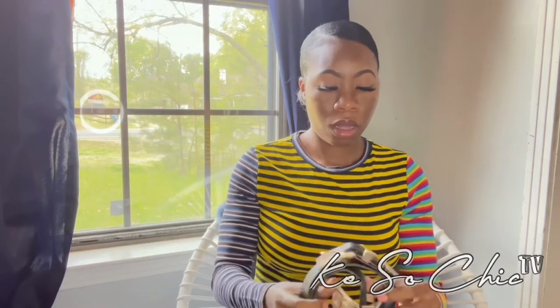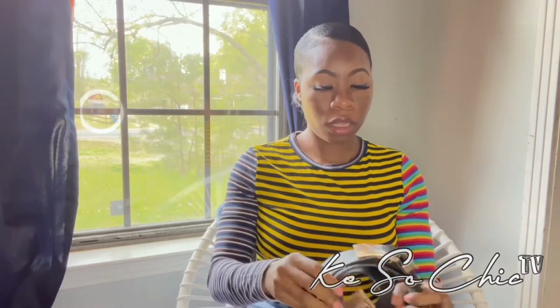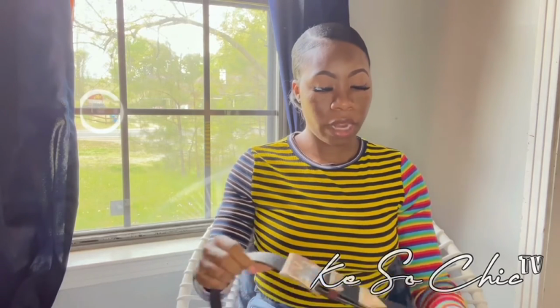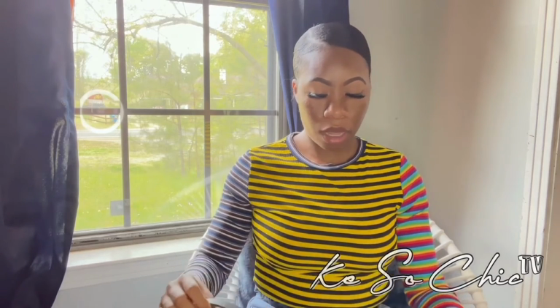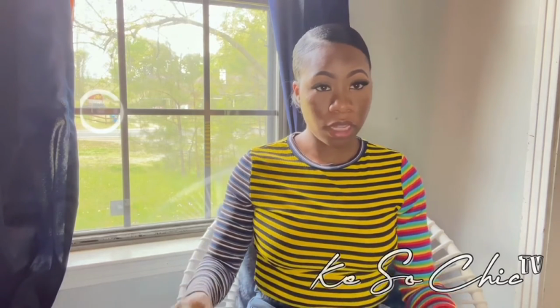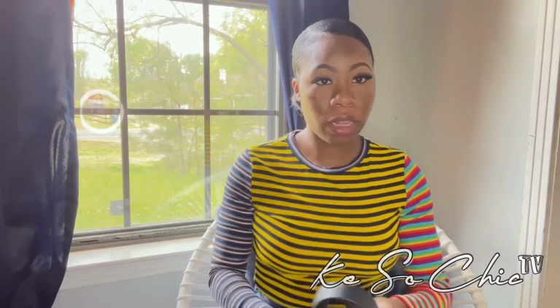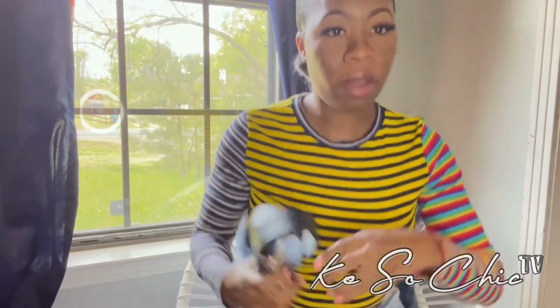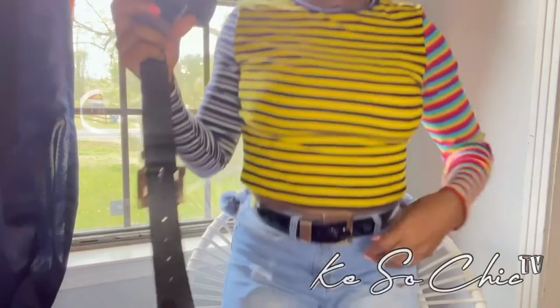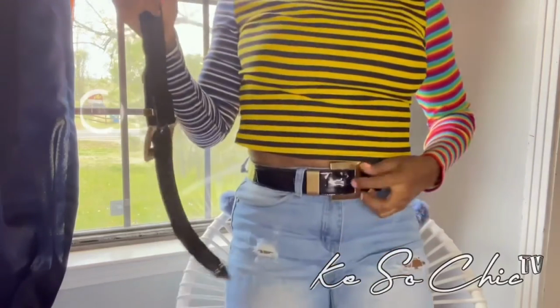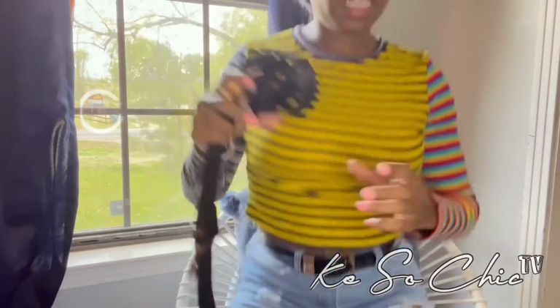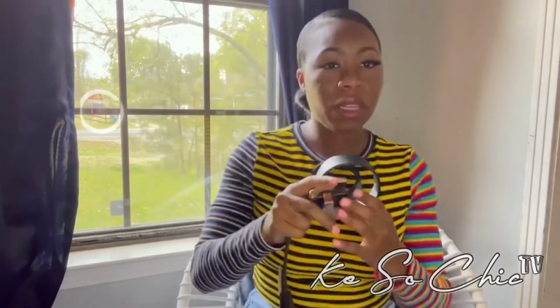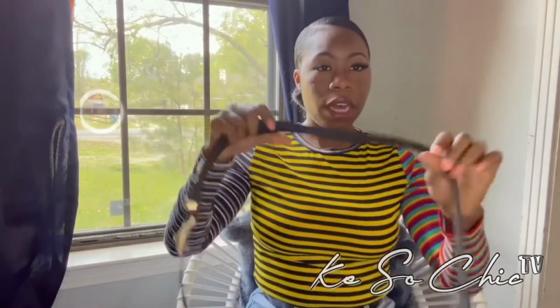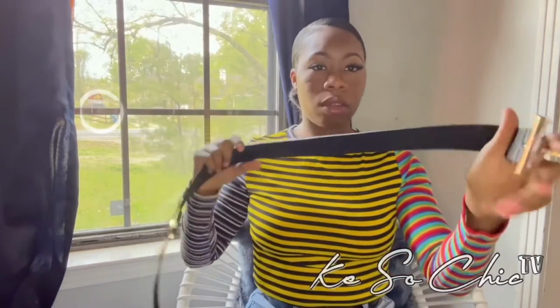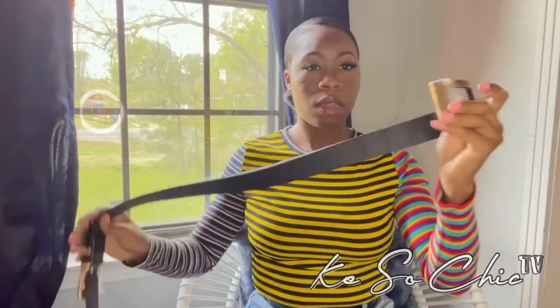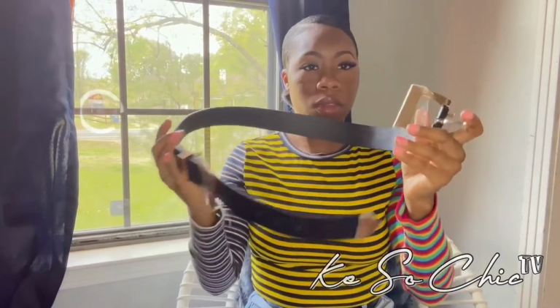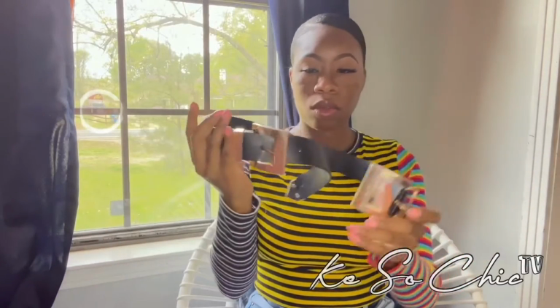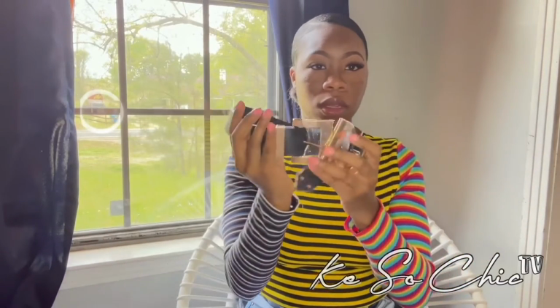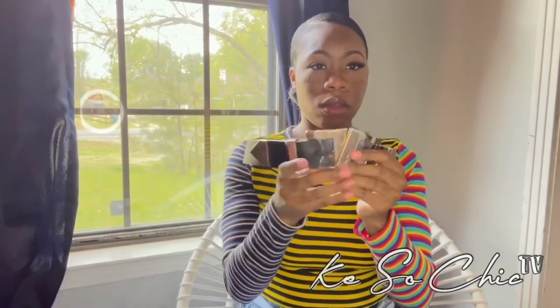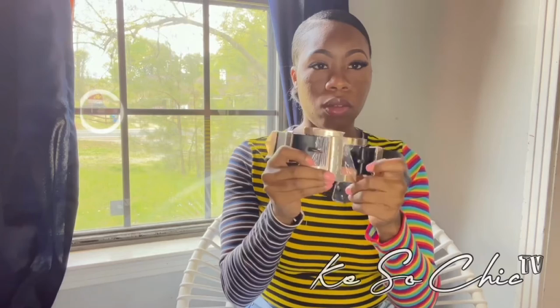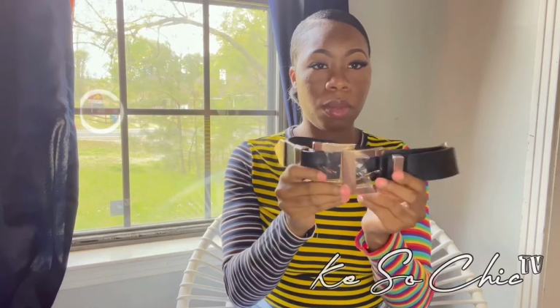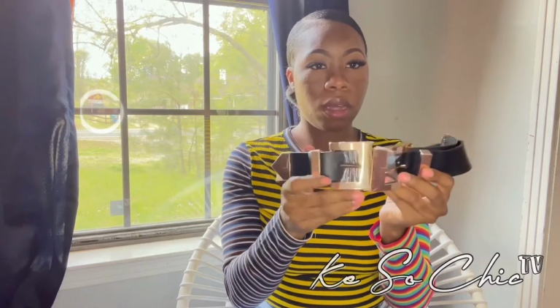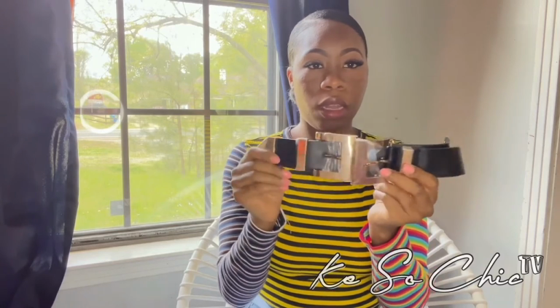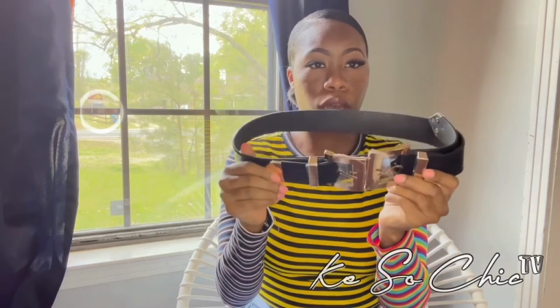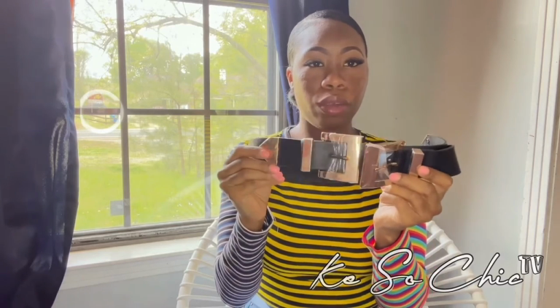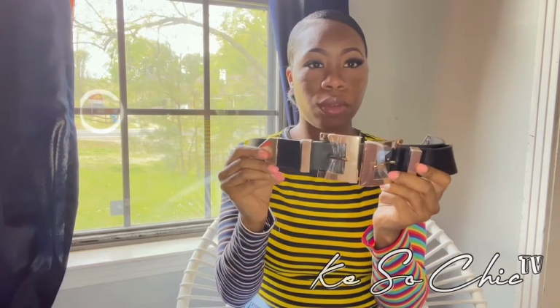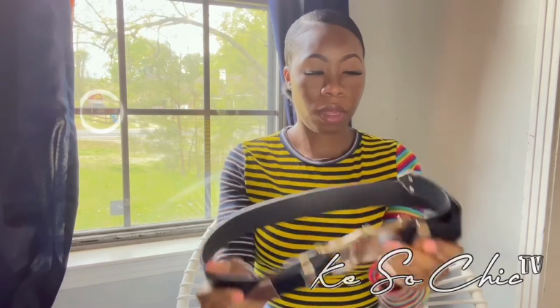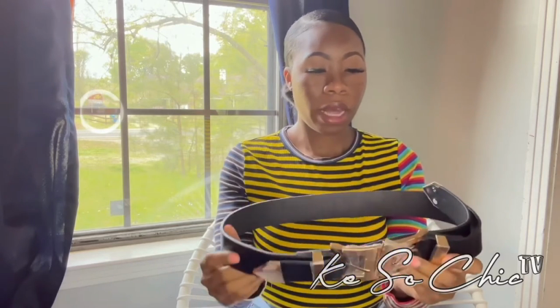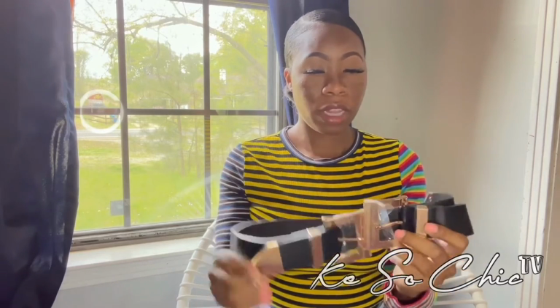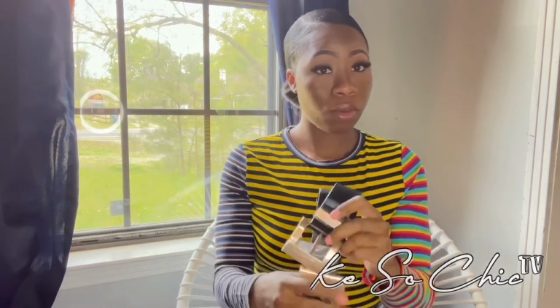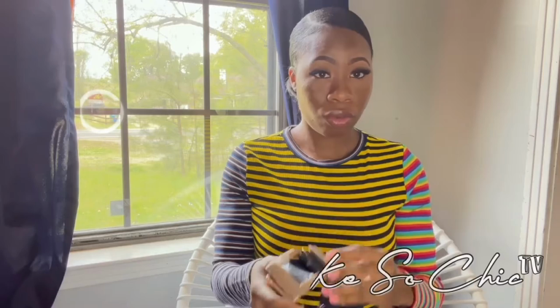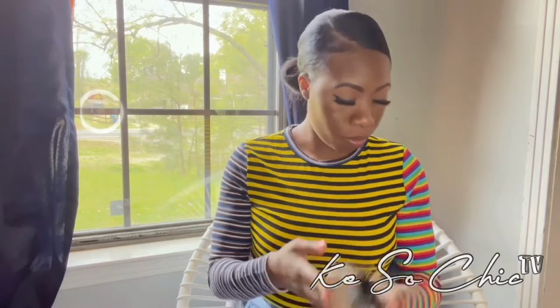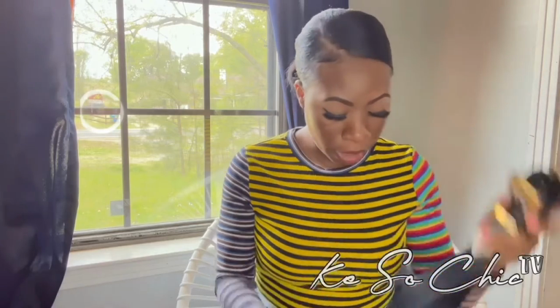I also got a cute two-sided belt from SHEIN — it's similar to the one I have on but reversible. I thought that was so cute and retro. I love anything old school and retro.